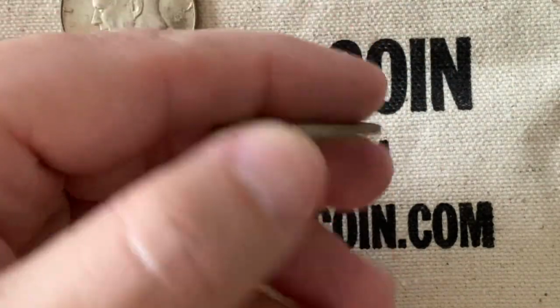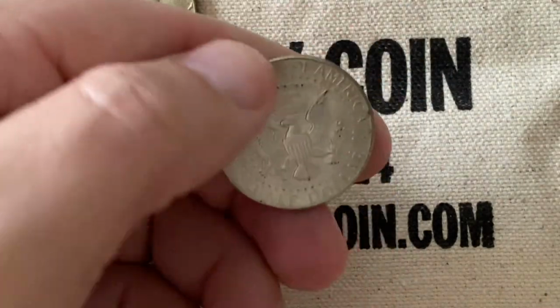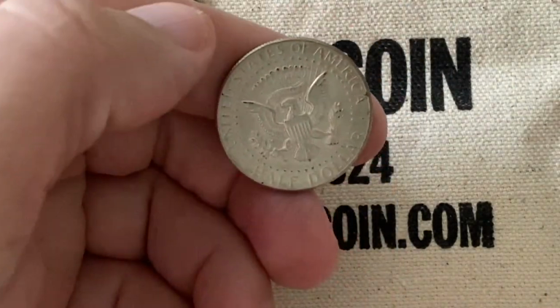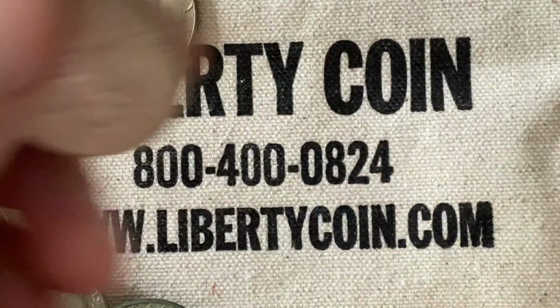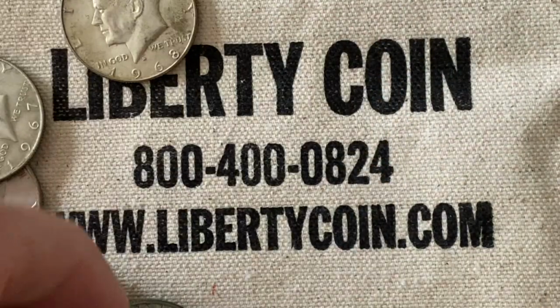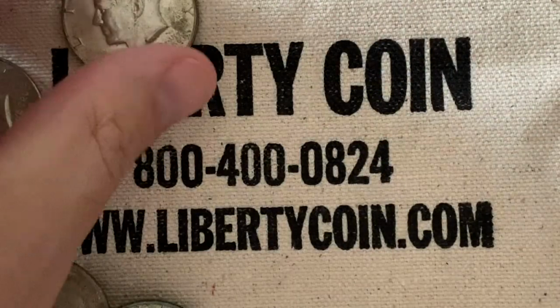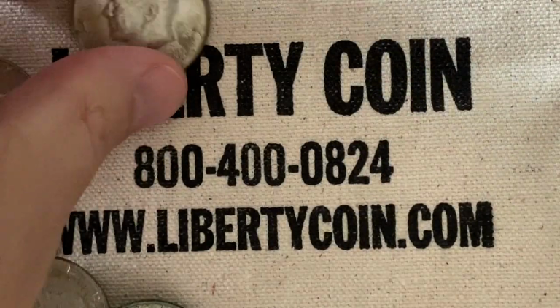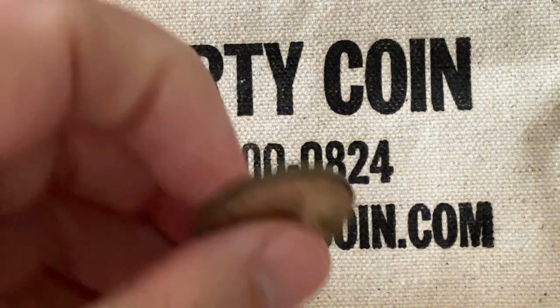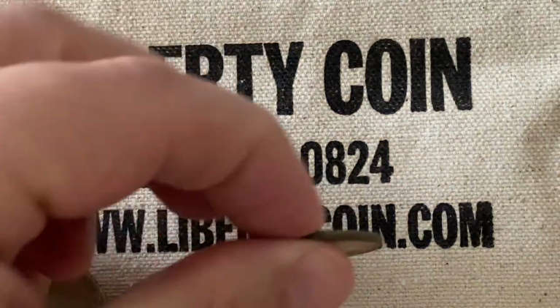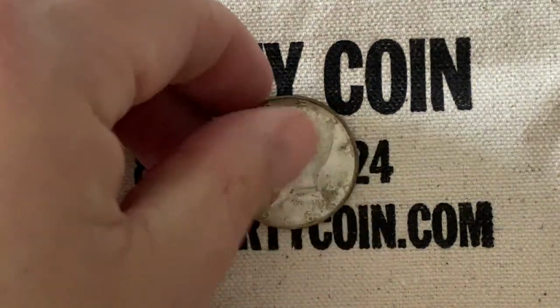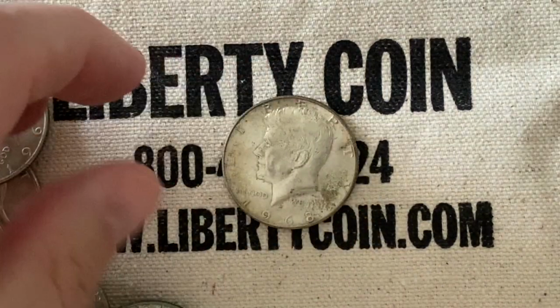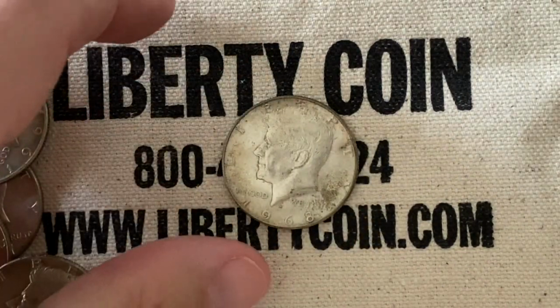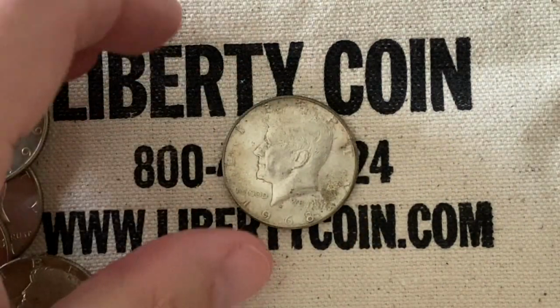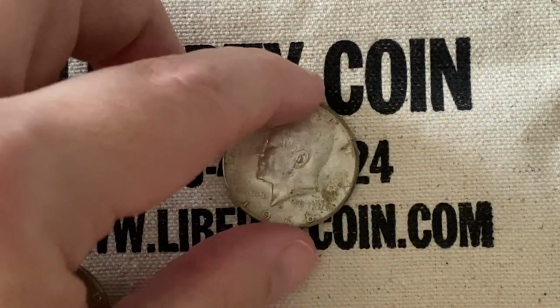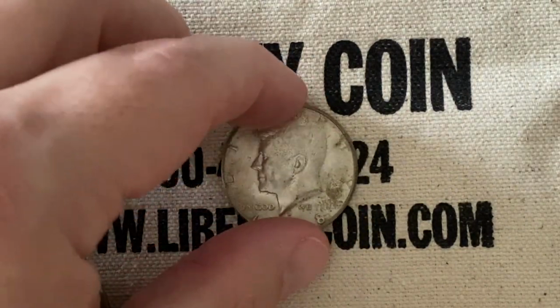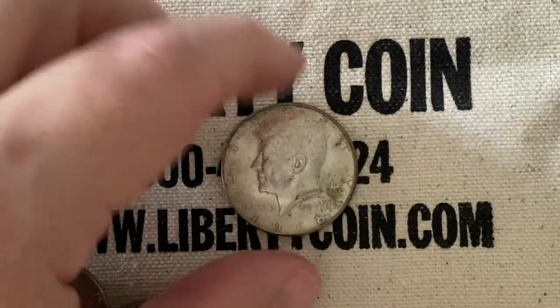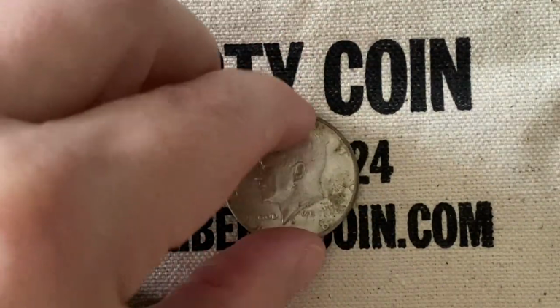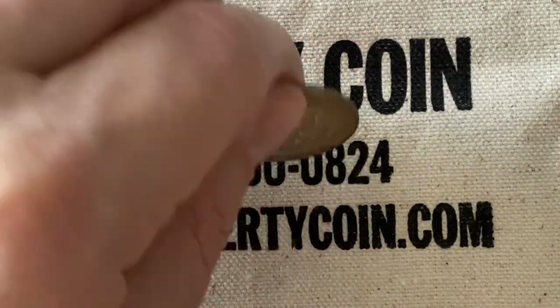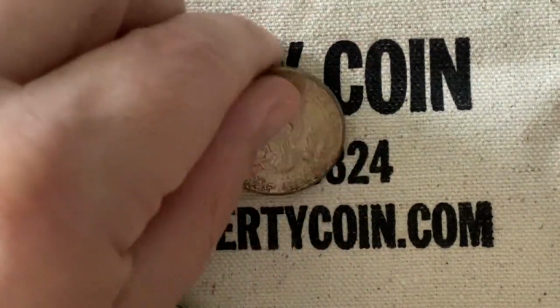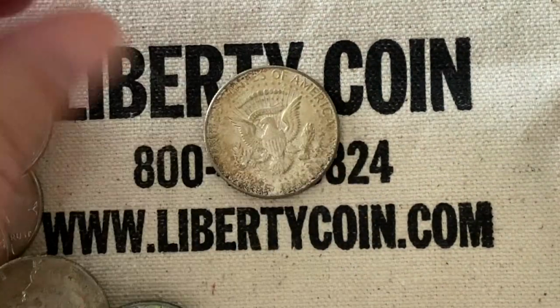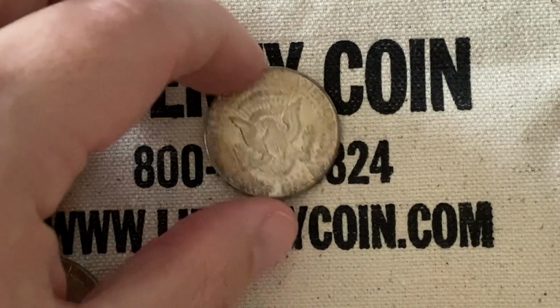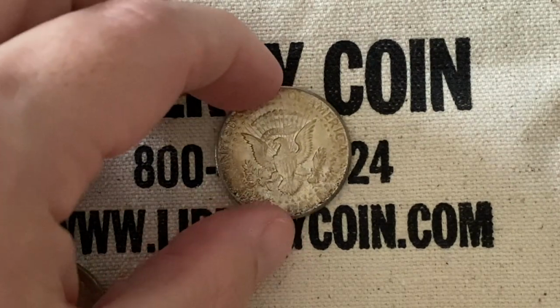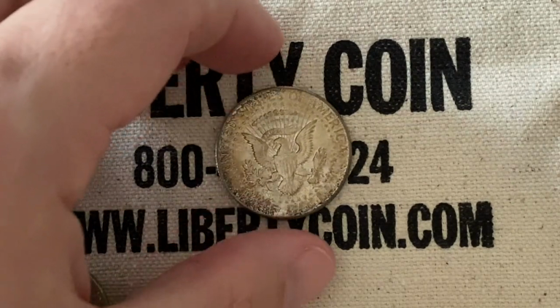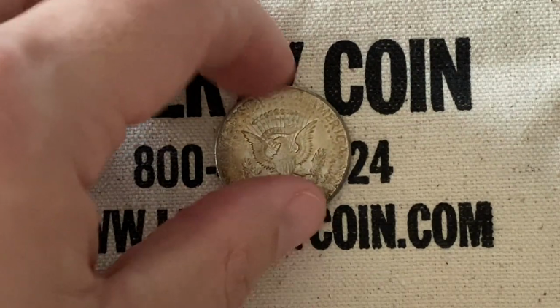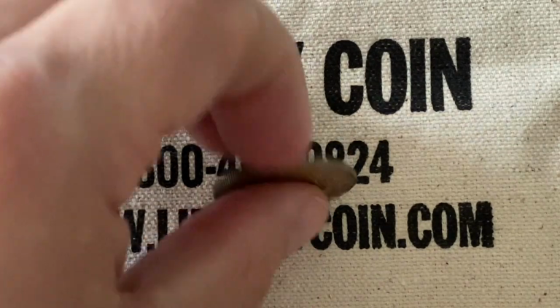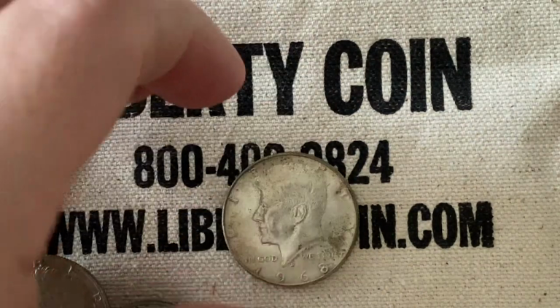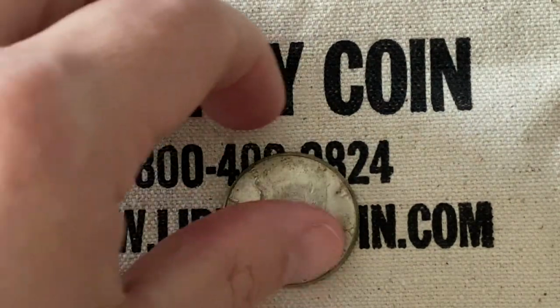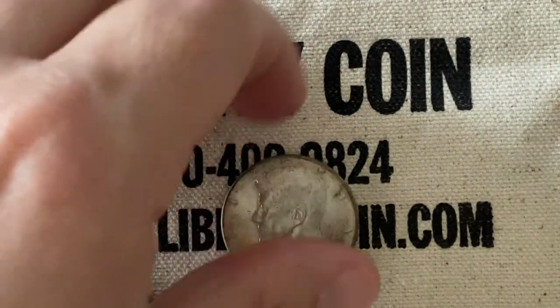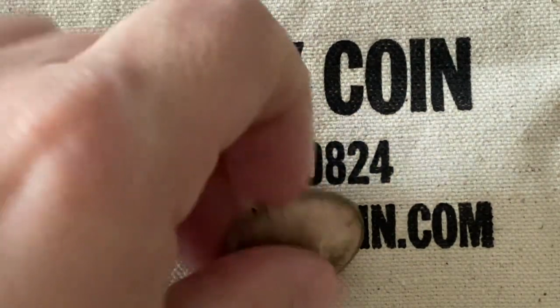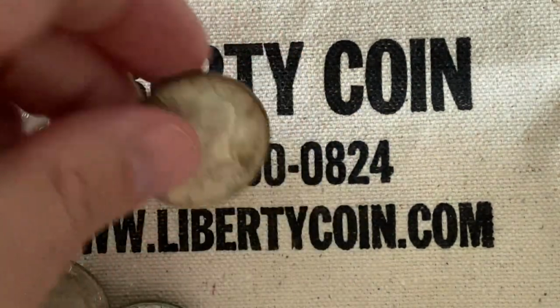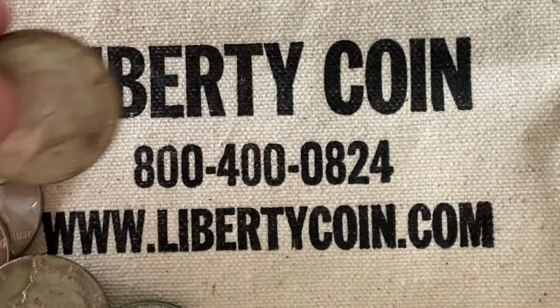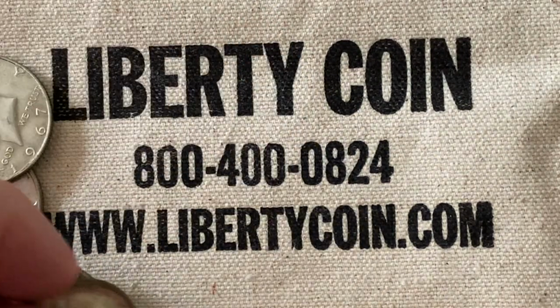1969 is our last one, and I'm going to check this one one more time to make sure that there wasn't any die rotation. Let's flip it — and it looks fine. So there you go guys, that is a full roll of silver.